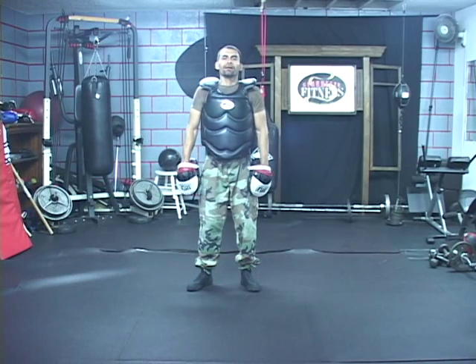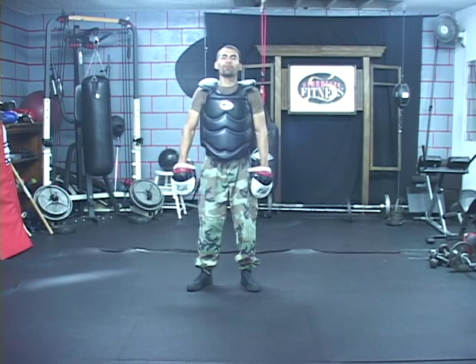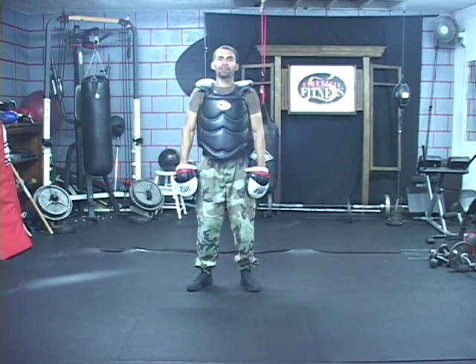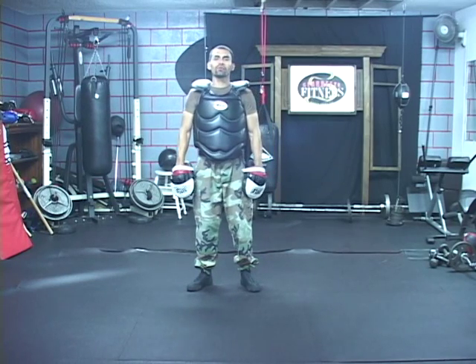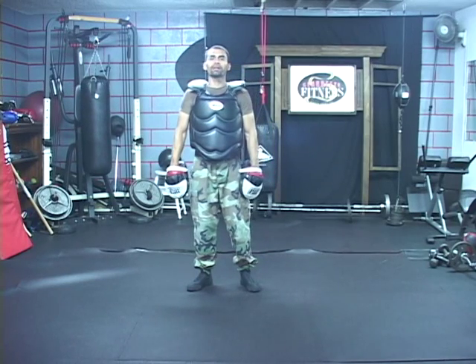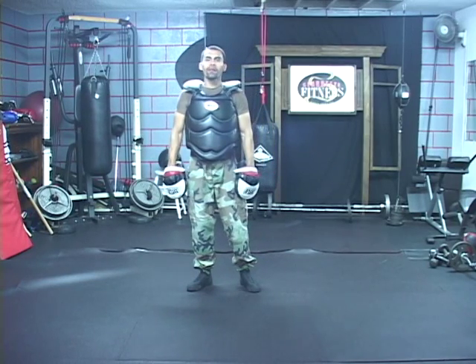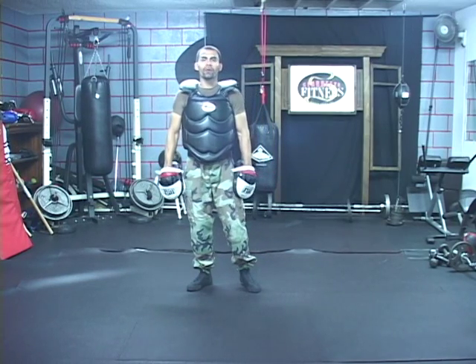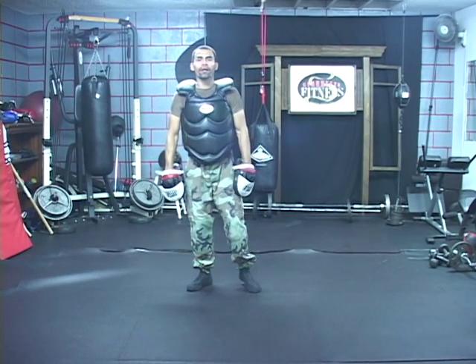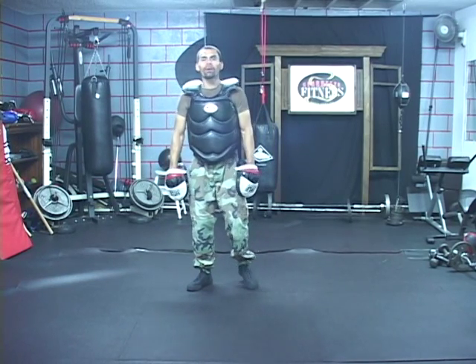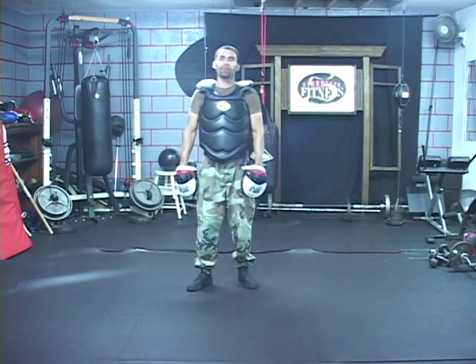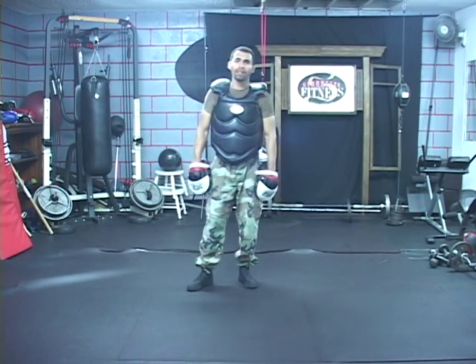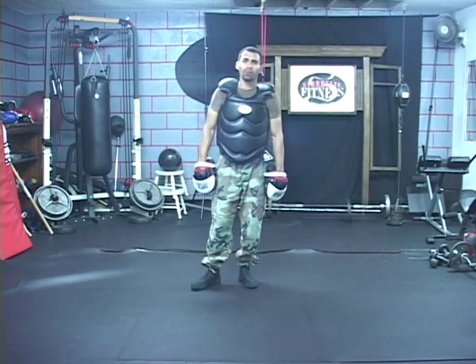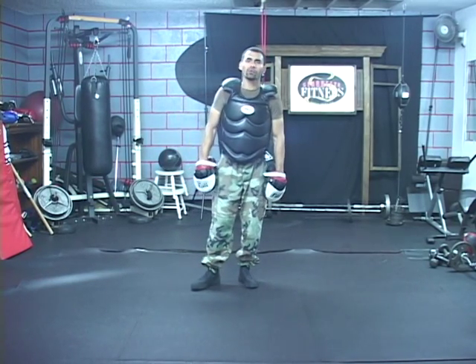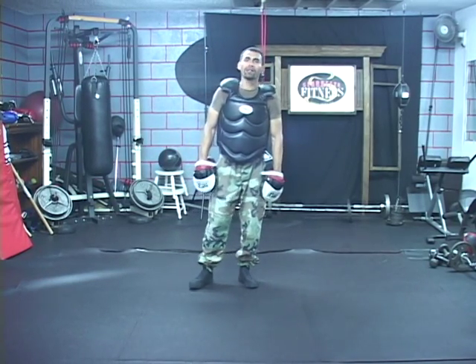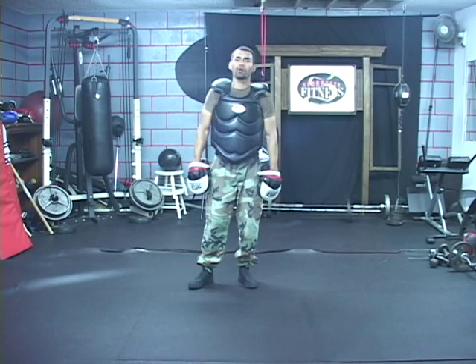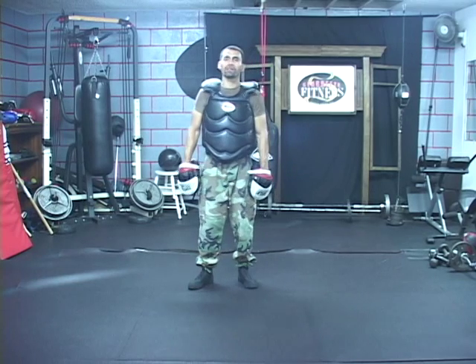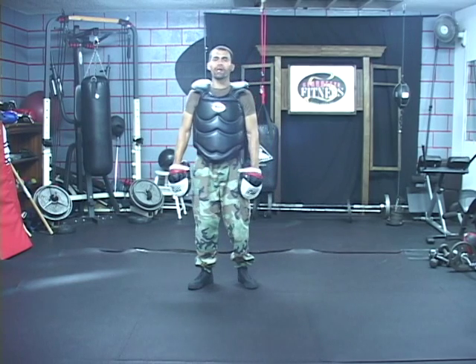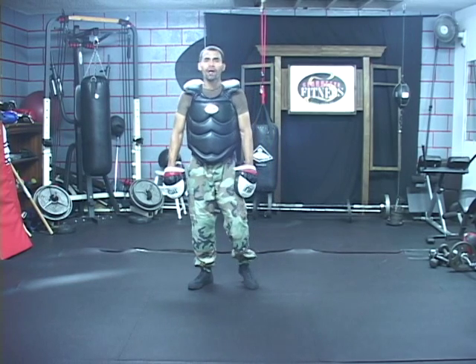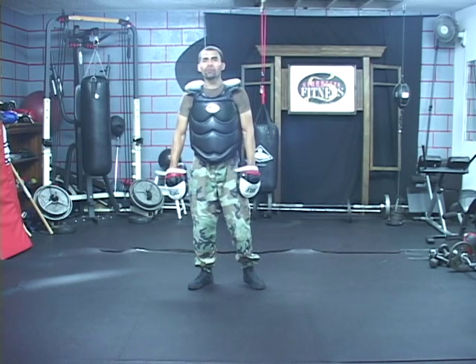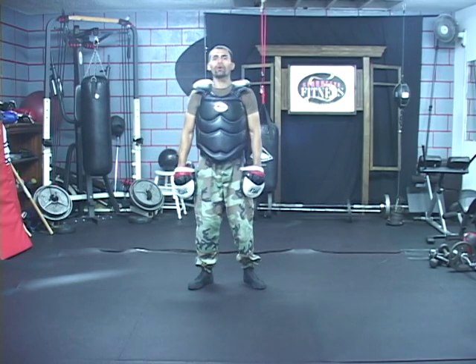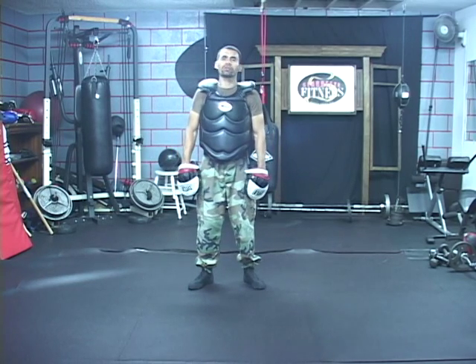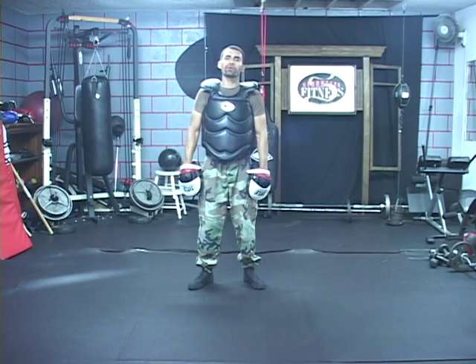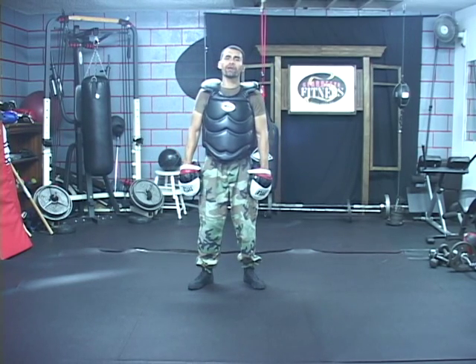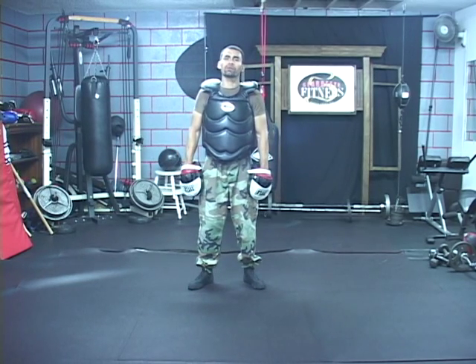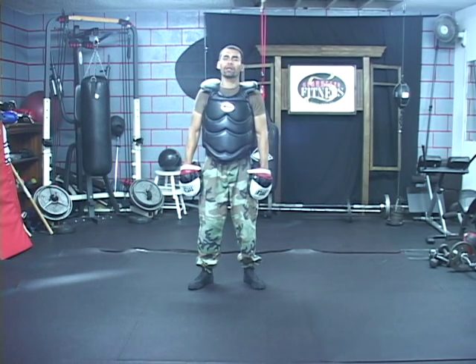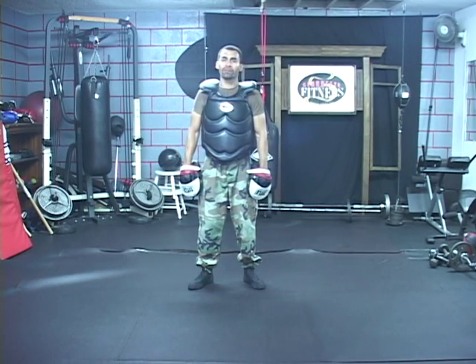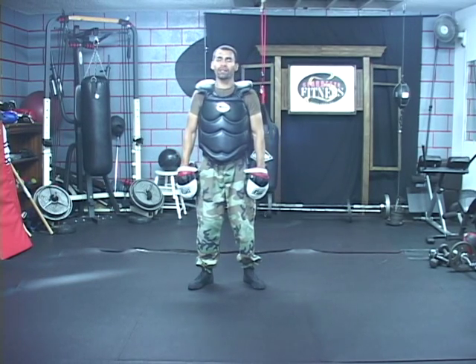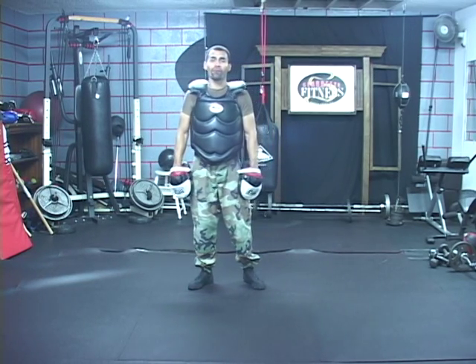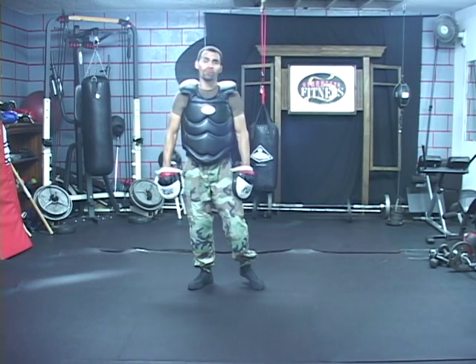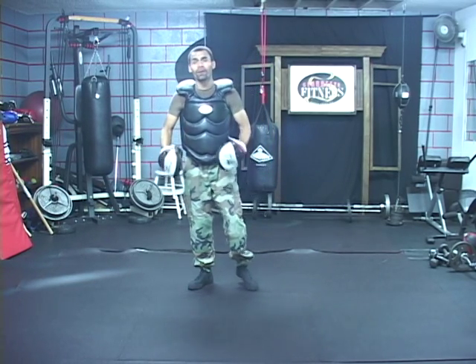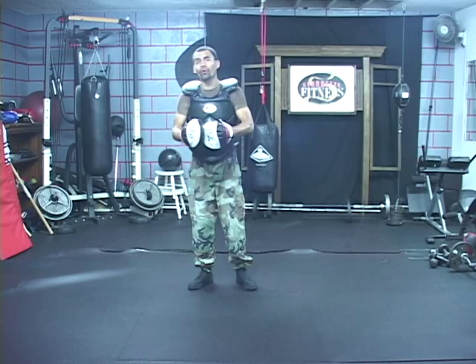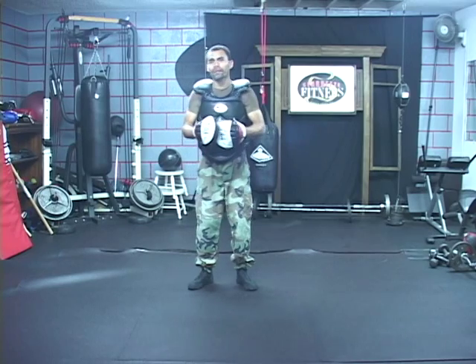Hello, my name is Jesus Medina and I am the creator of KO Method, which is a holistic approach to fitness and self defense training. I am also the owner of Seabreeze Fitness in El Cajon, California.